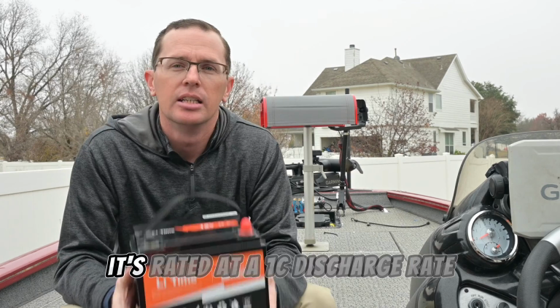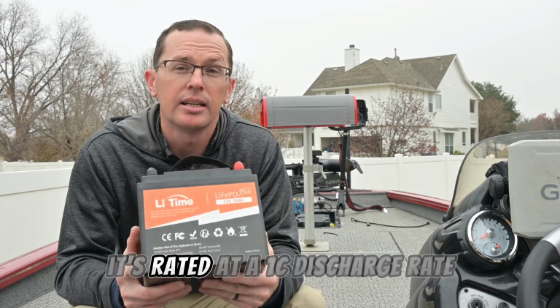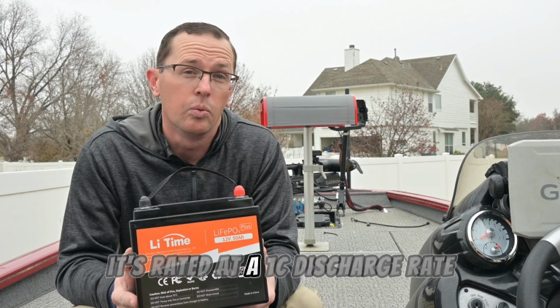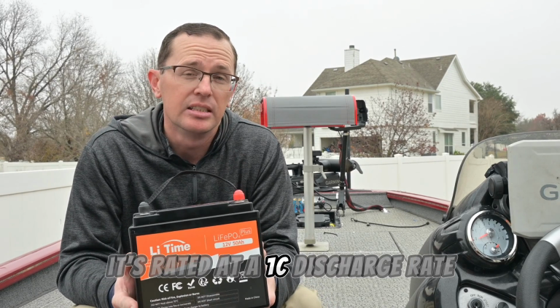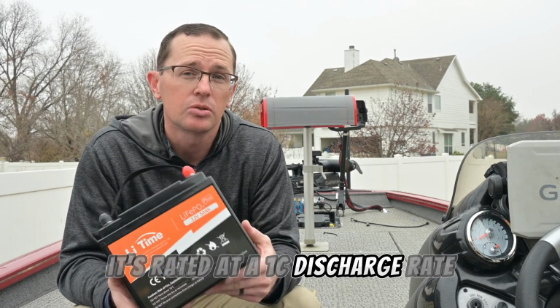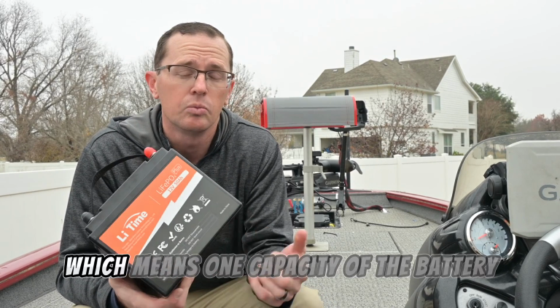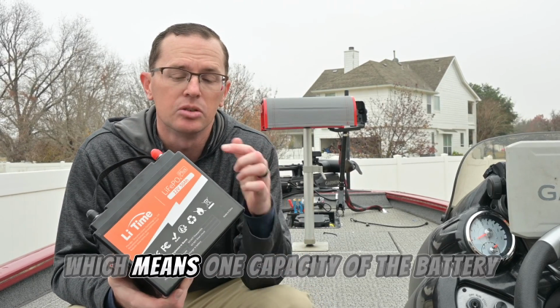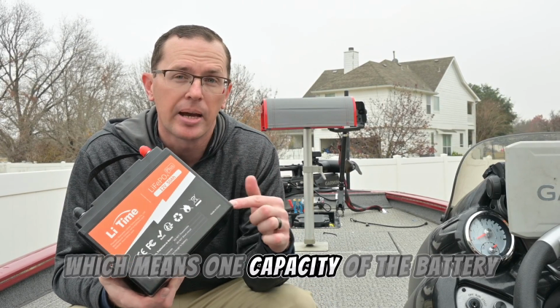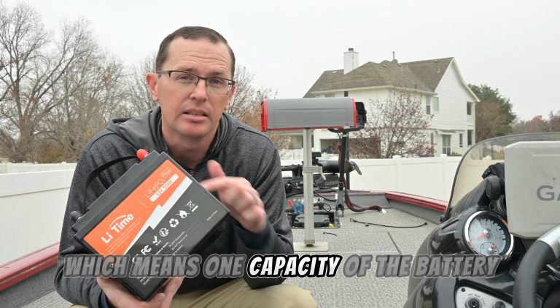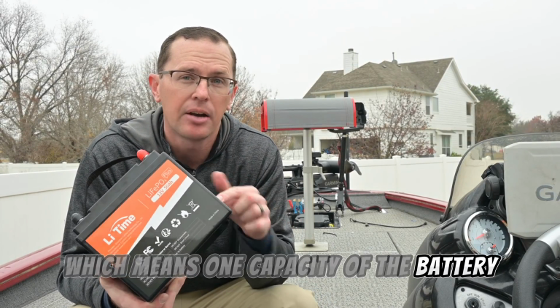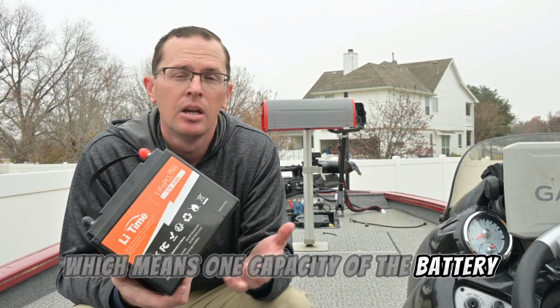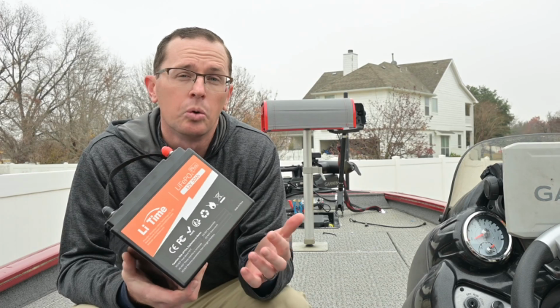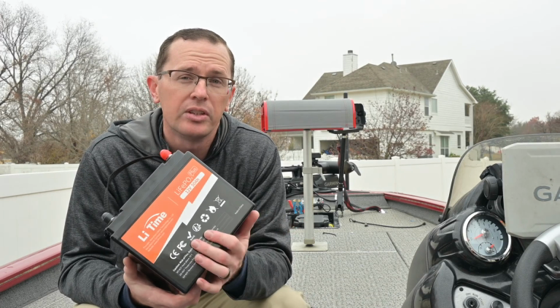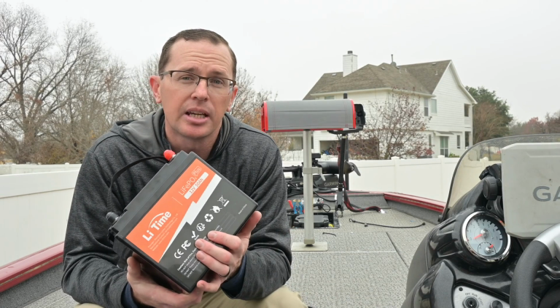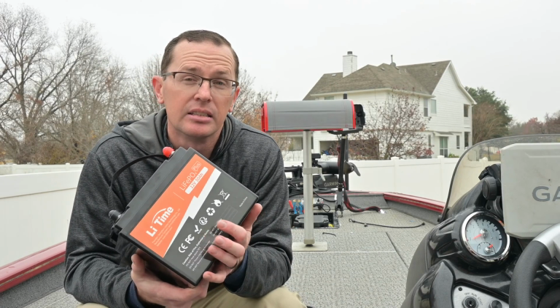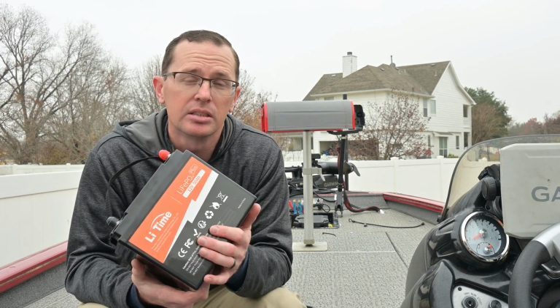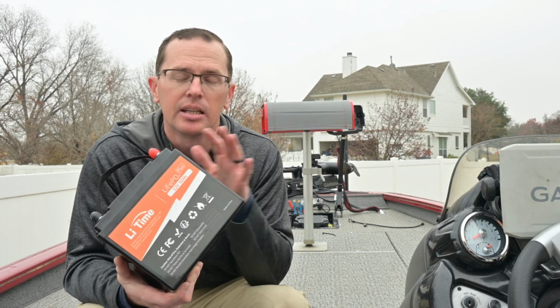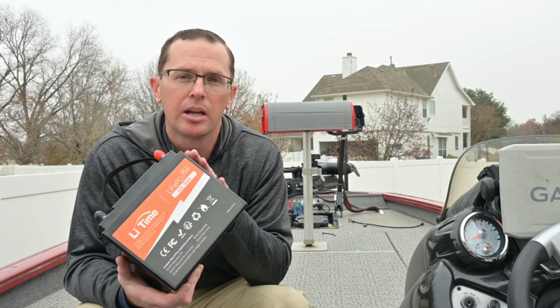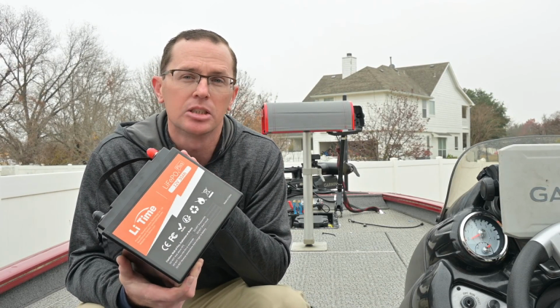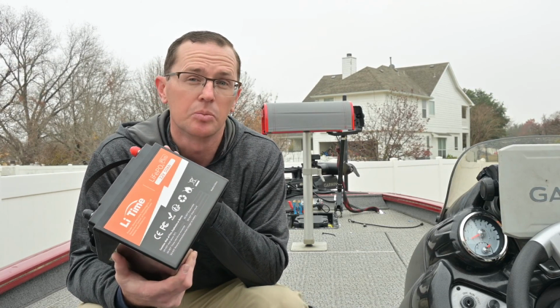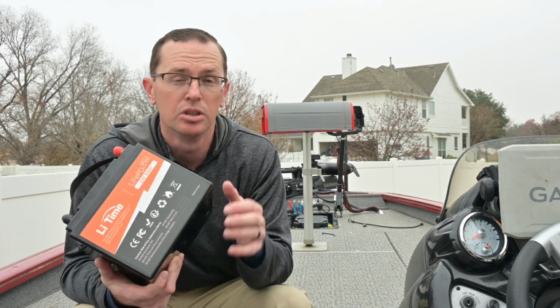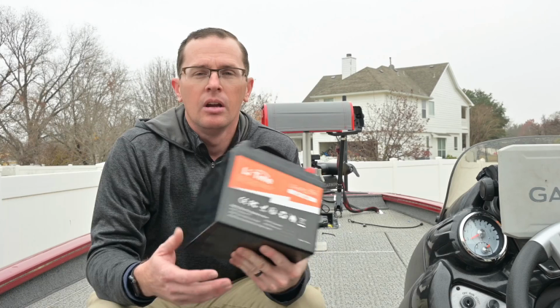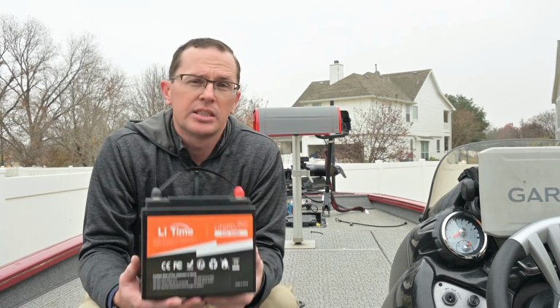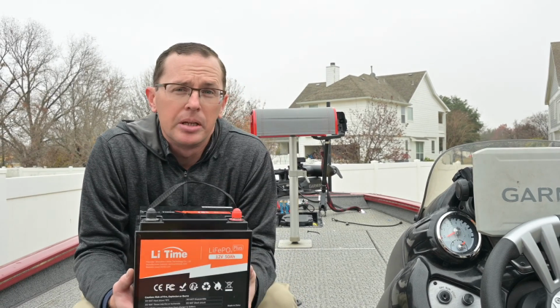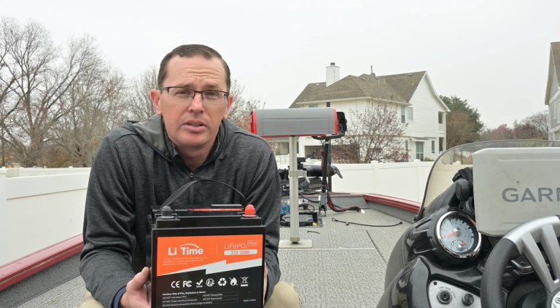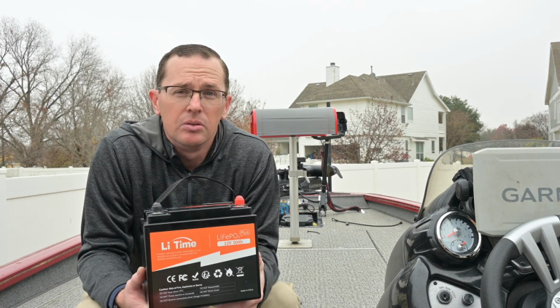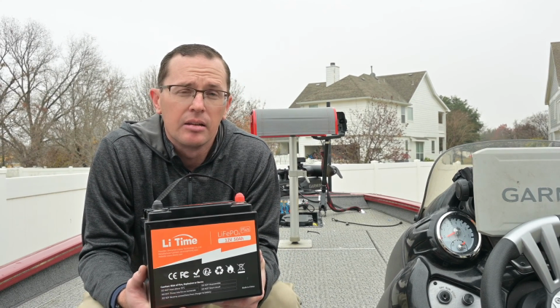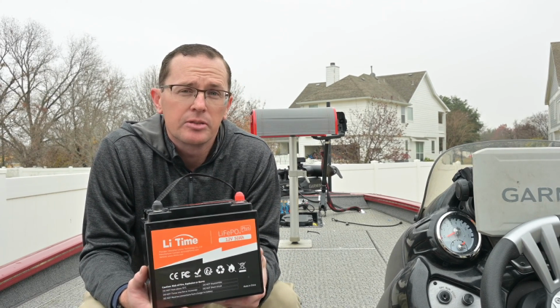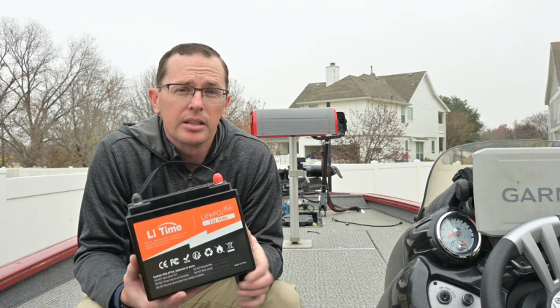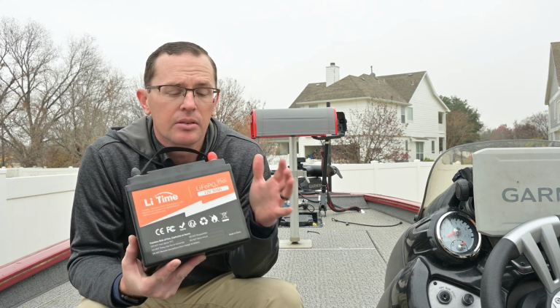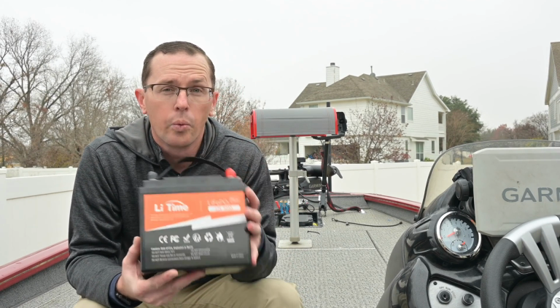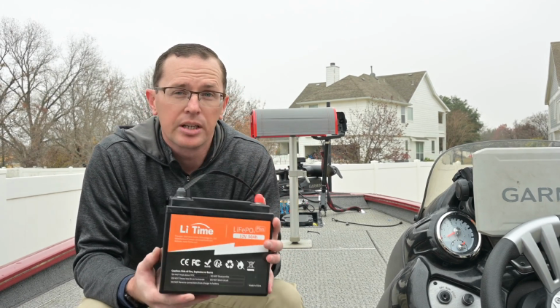It's rated at a 1C discharge rate, which means one capacity of the battery. So you can pull 50 amps out of this continuously, and that's what the battery management system will allow.